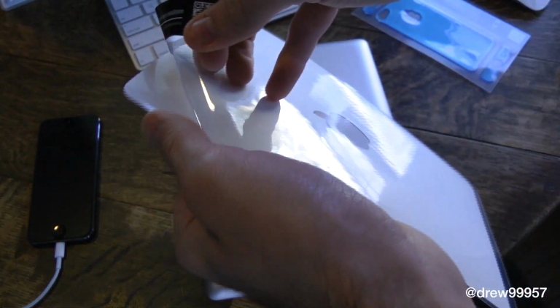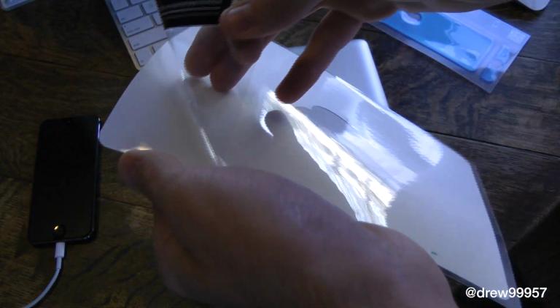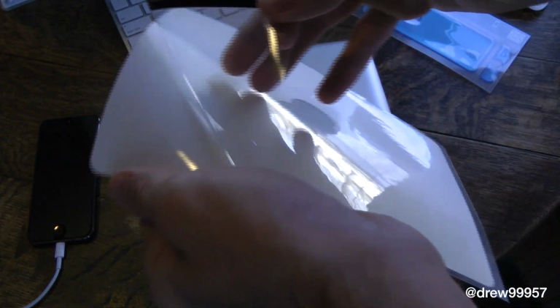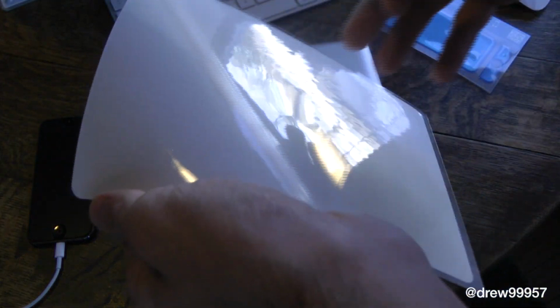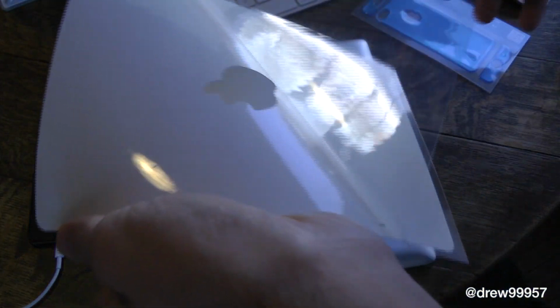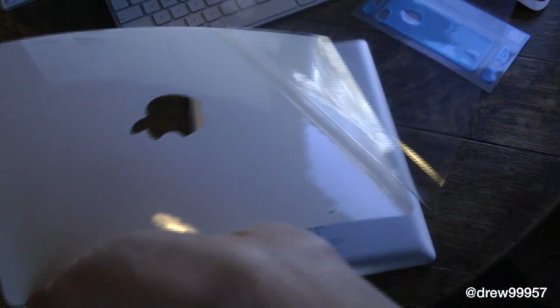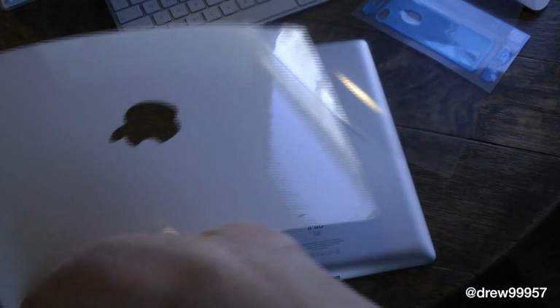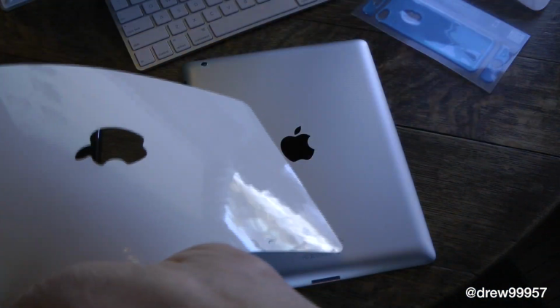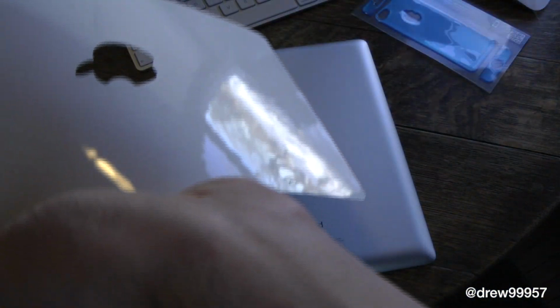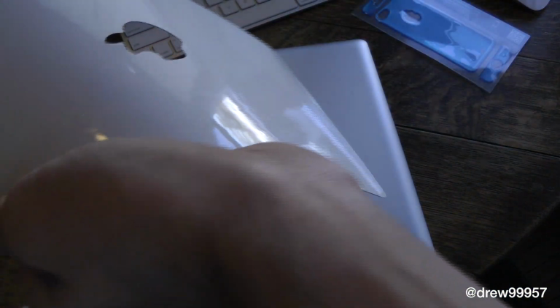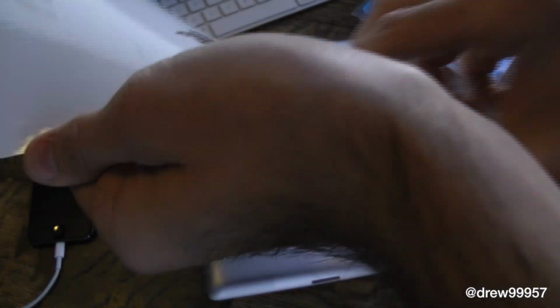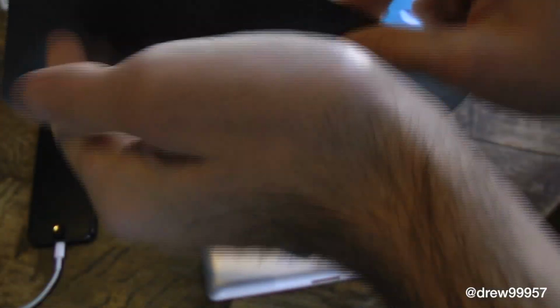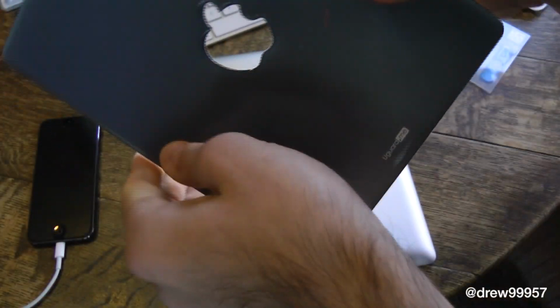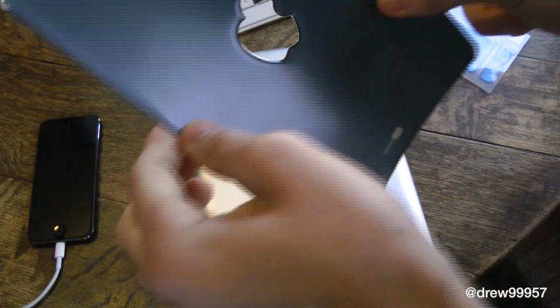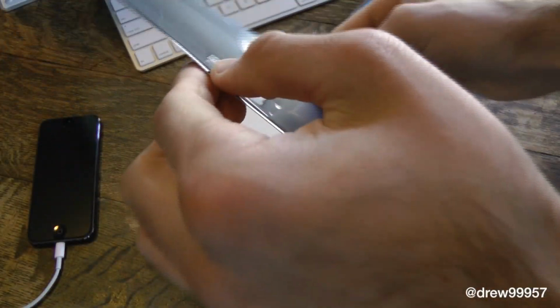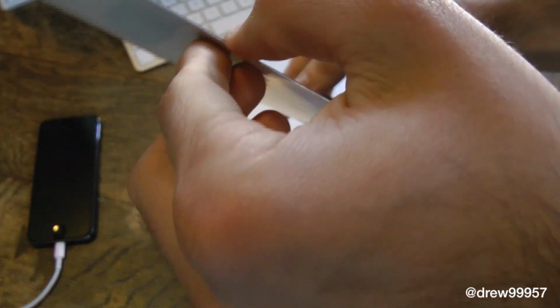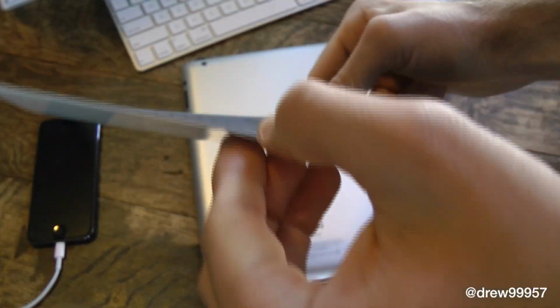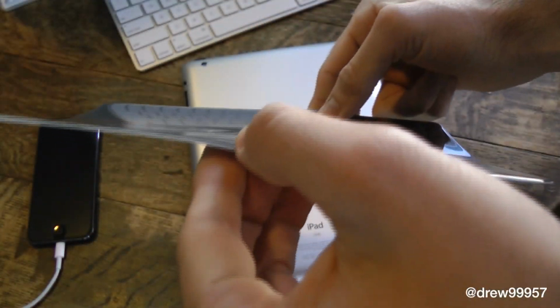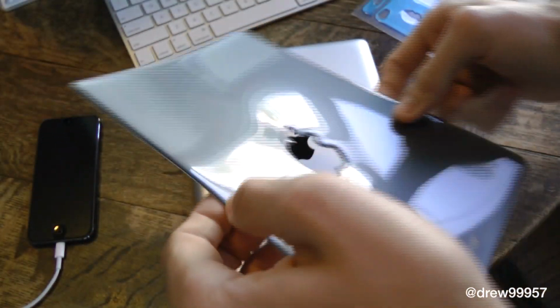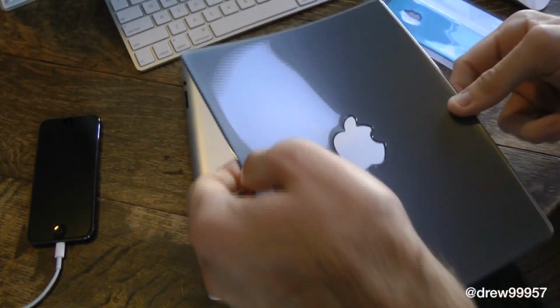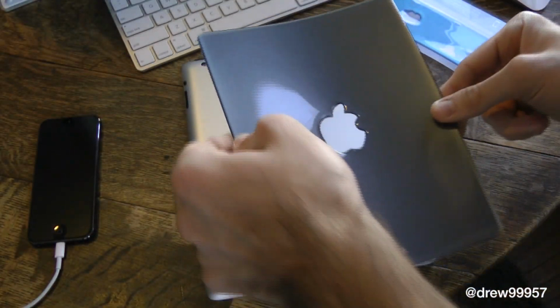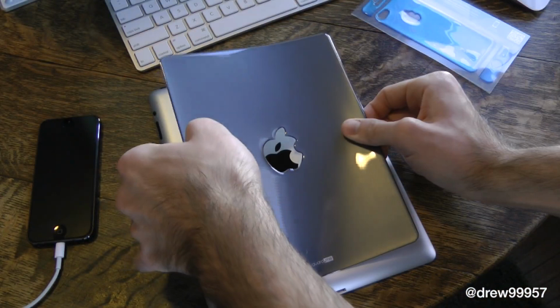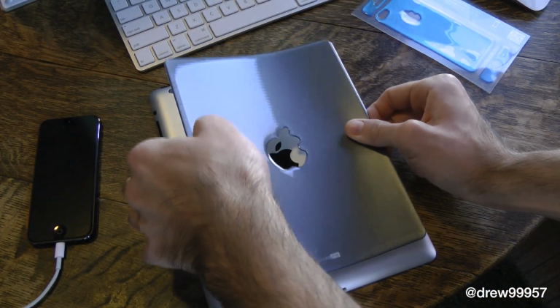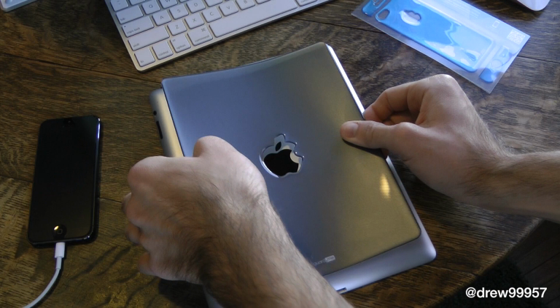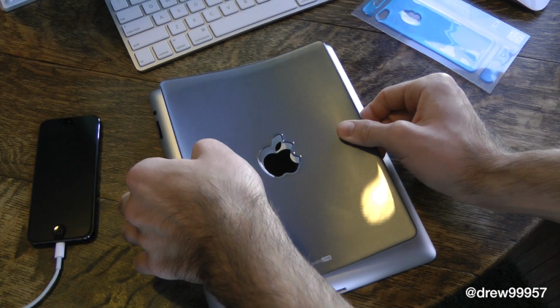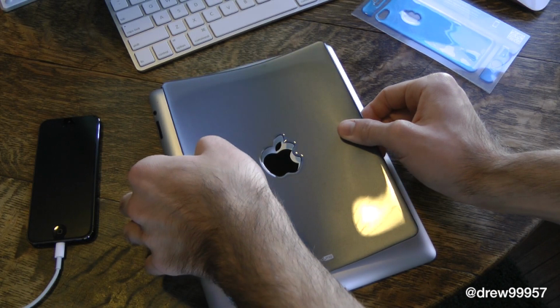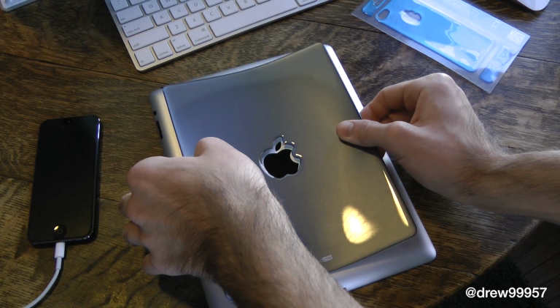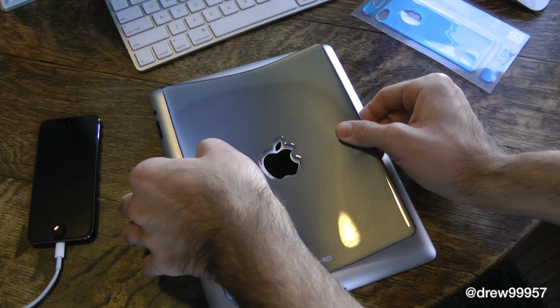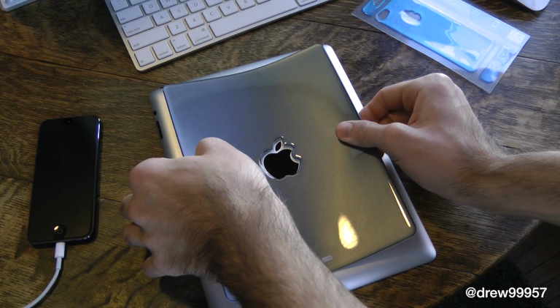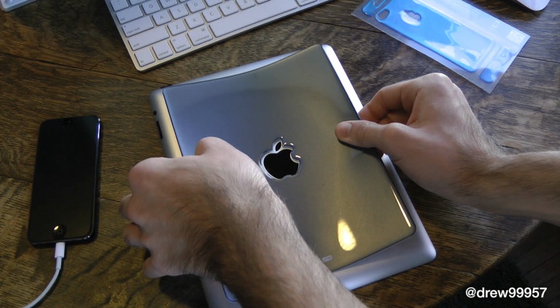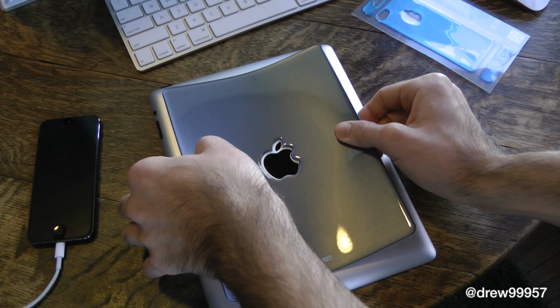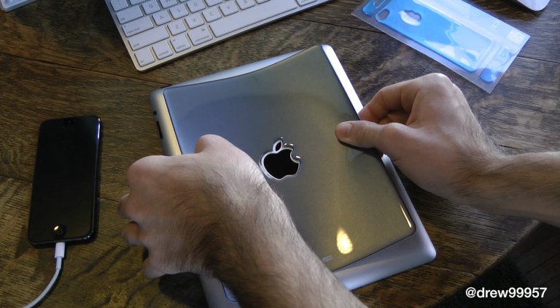Peel the back side off just like so. It's very sticky and pretty thick, as you can see. Go ahead and line this up with the Apple logo as best as you can.